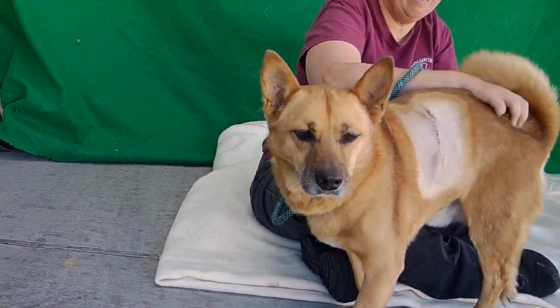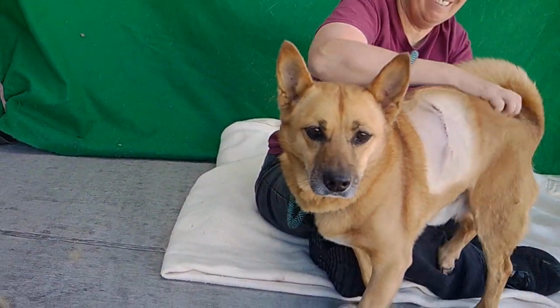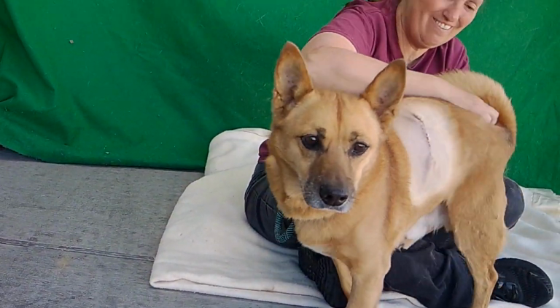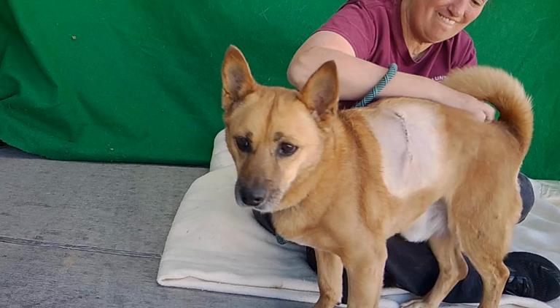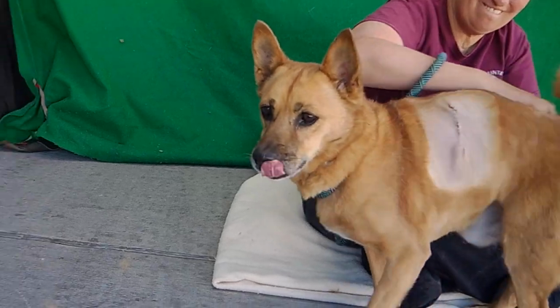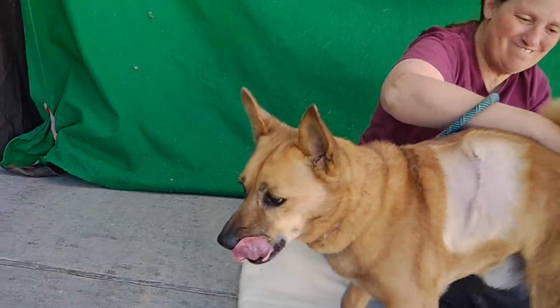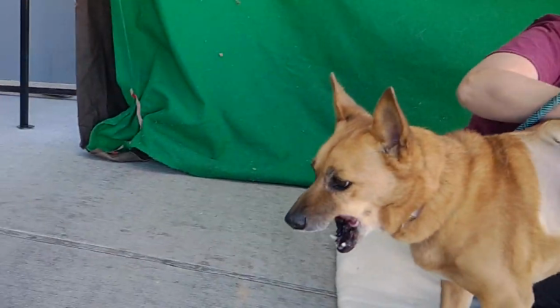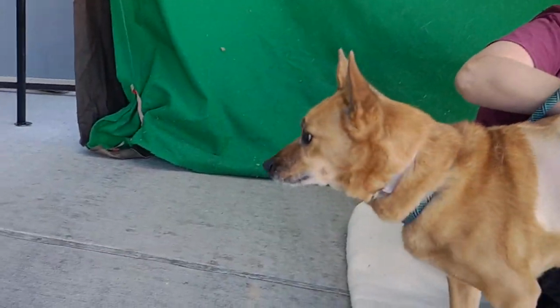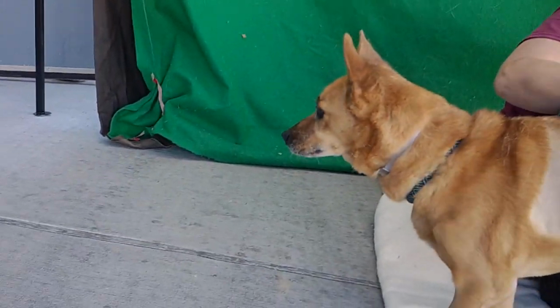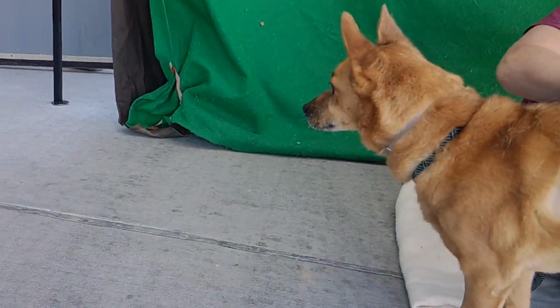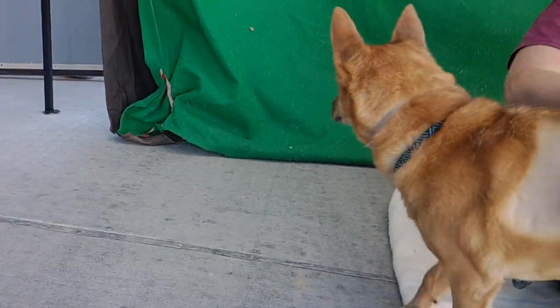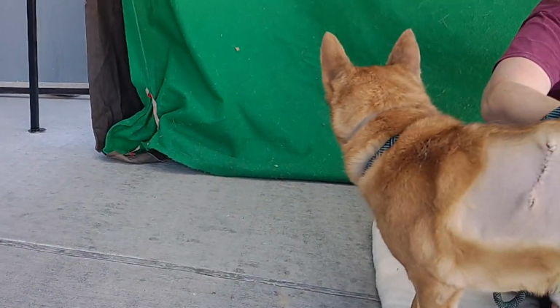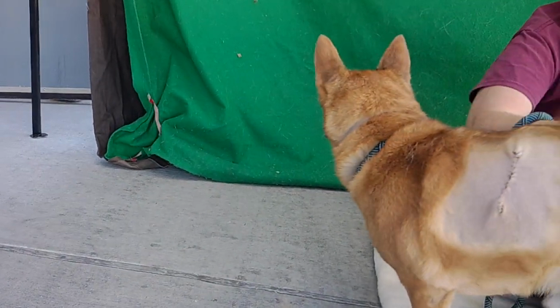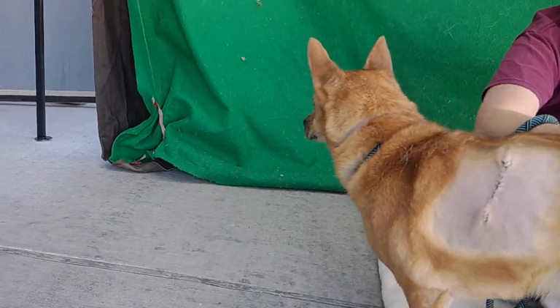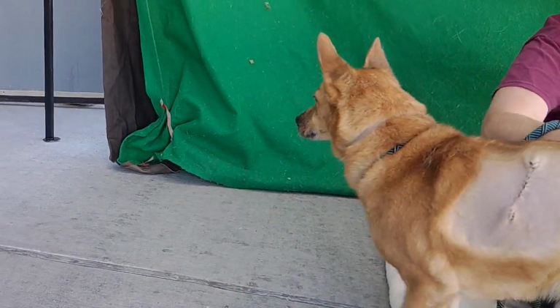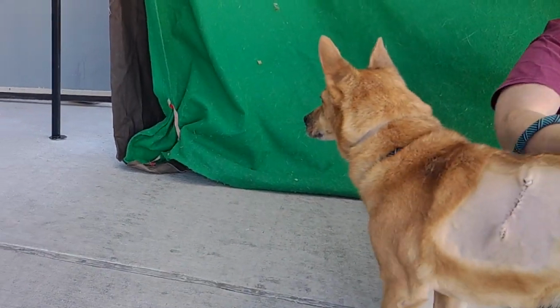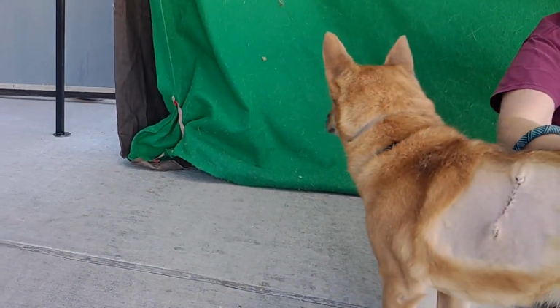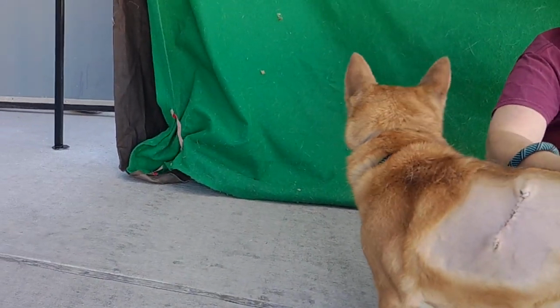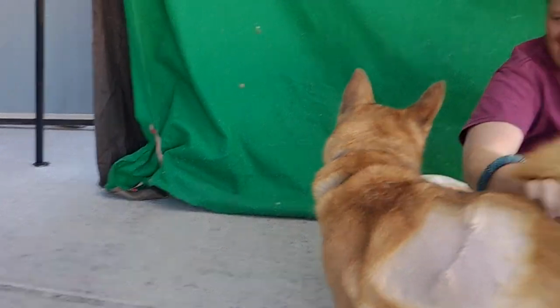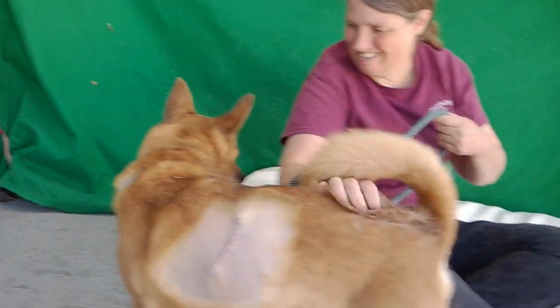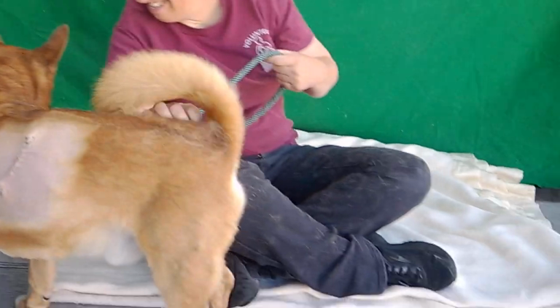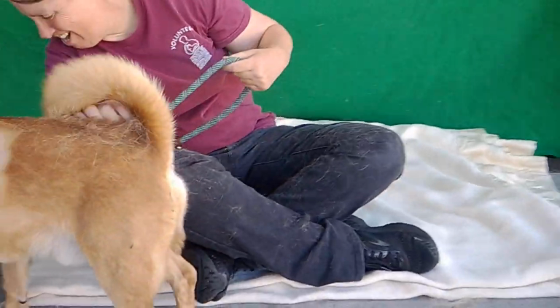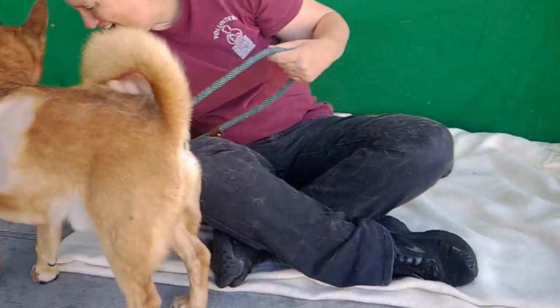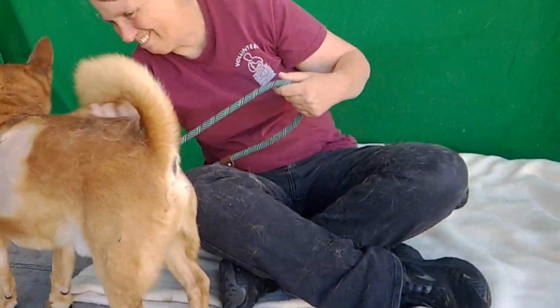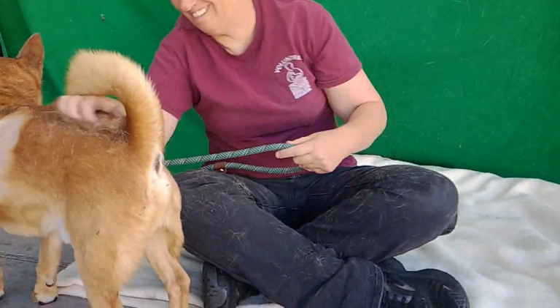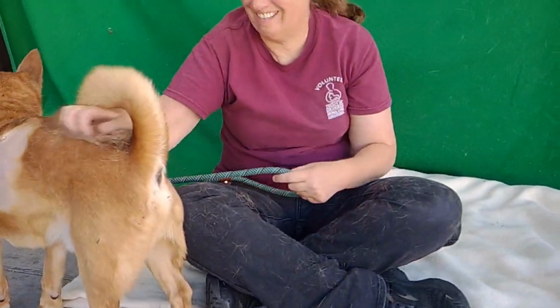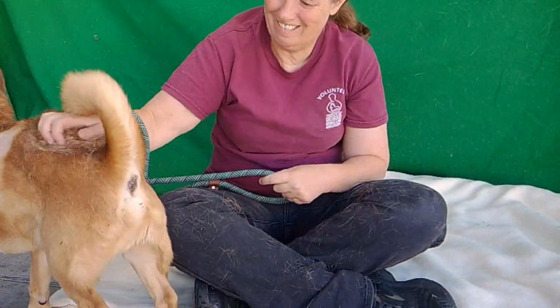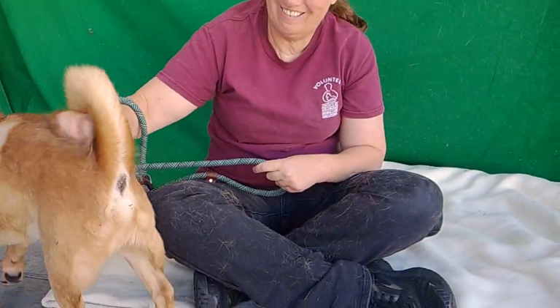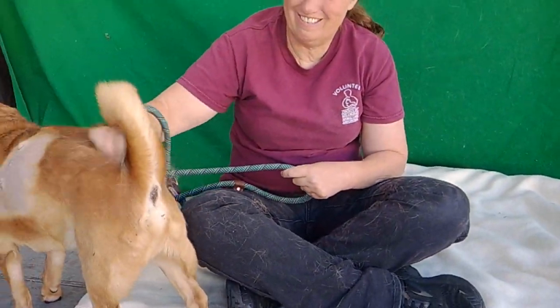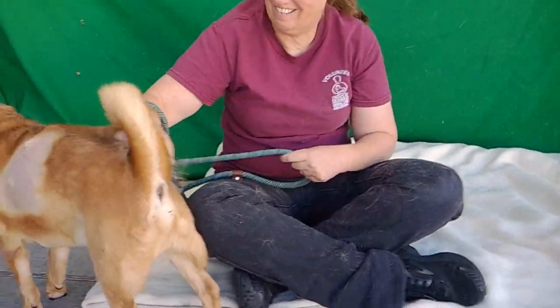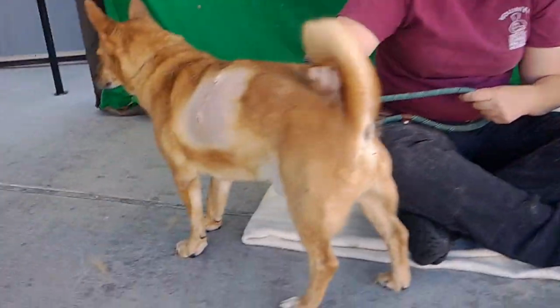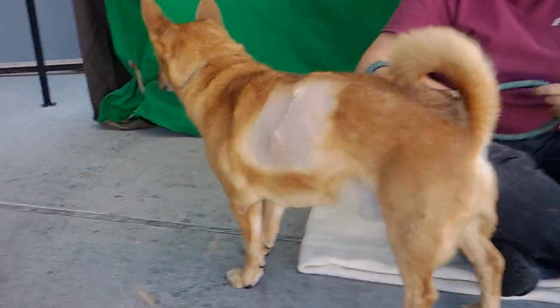If you would like a sweet, kissy, cuddly guy to be your new best friend, then Jordan is the guy for you. Look at that, Jordan — show me that beautiful face again.